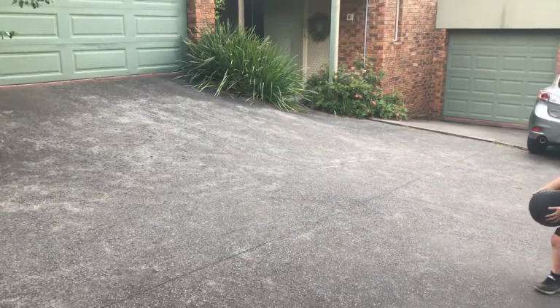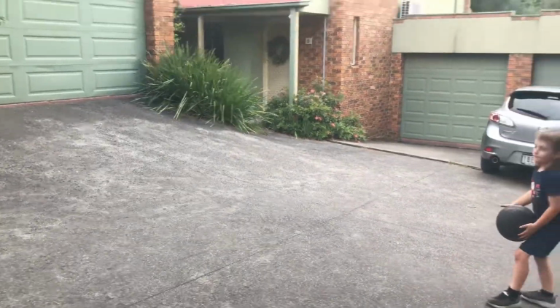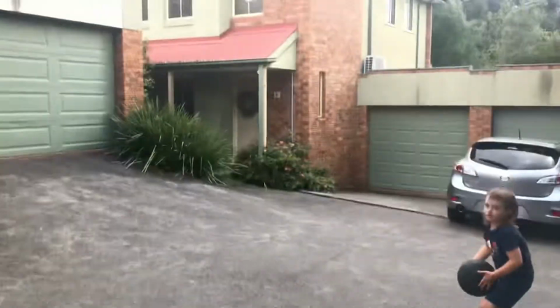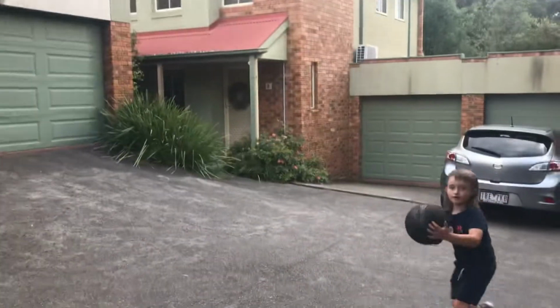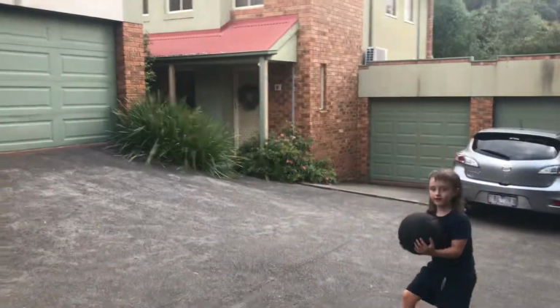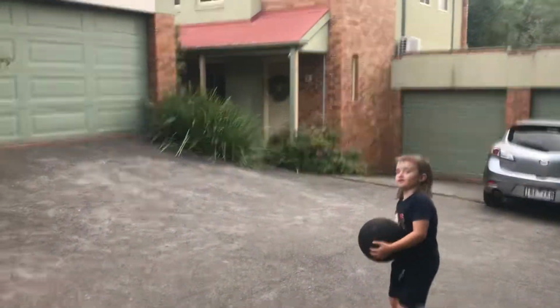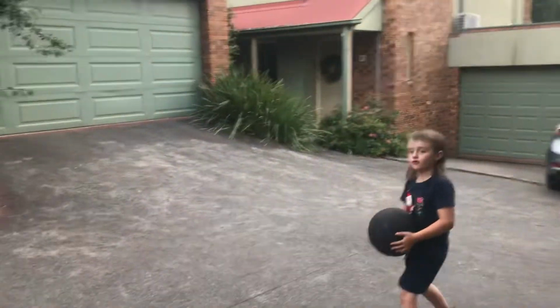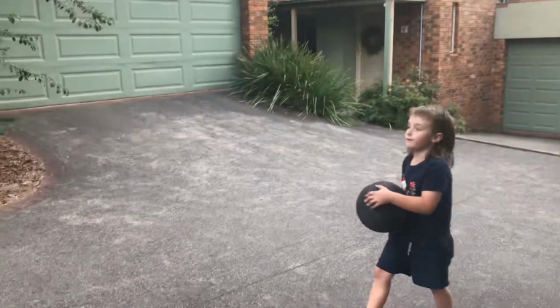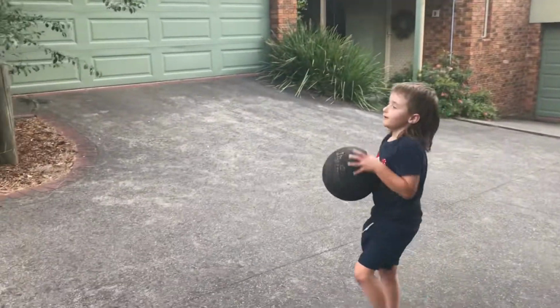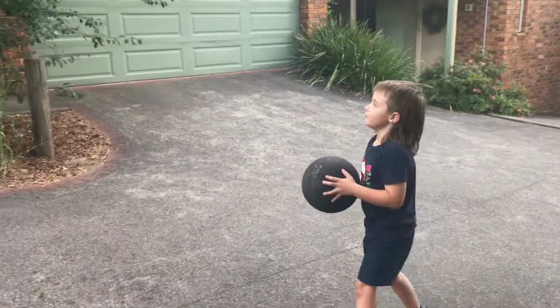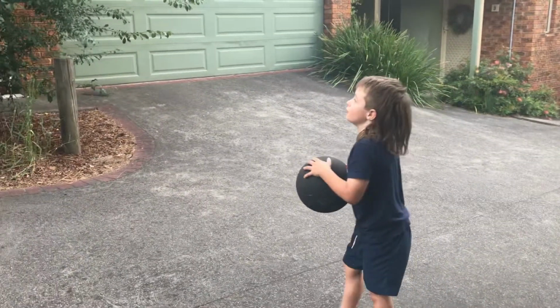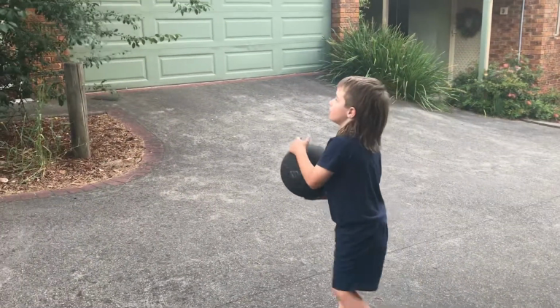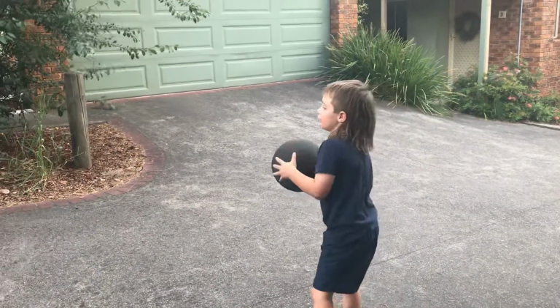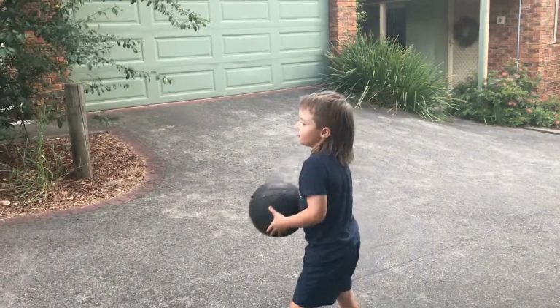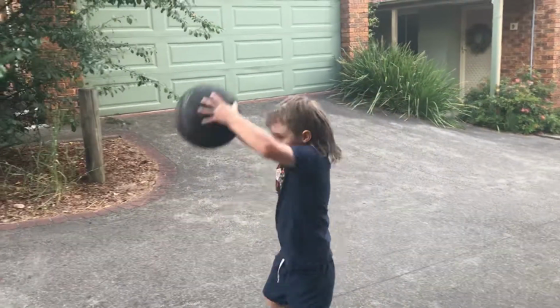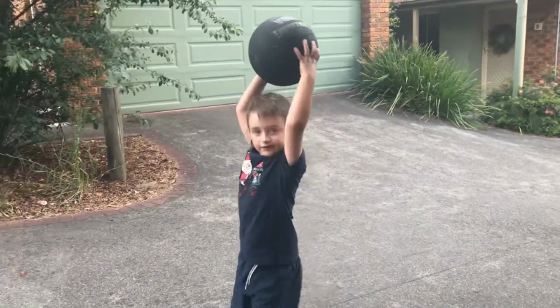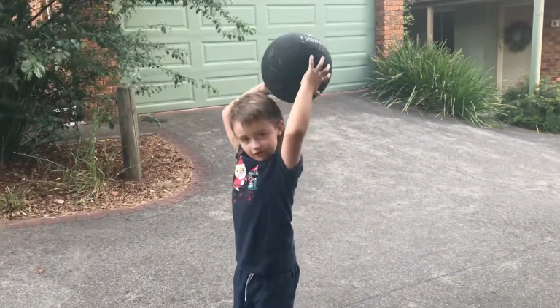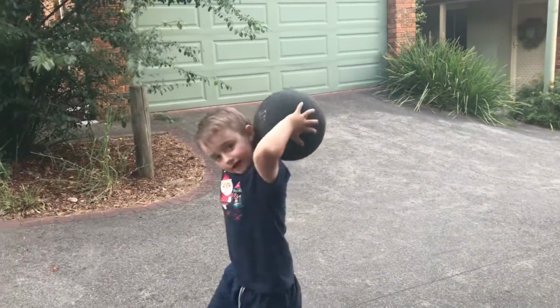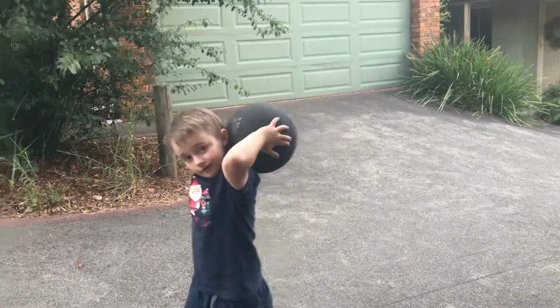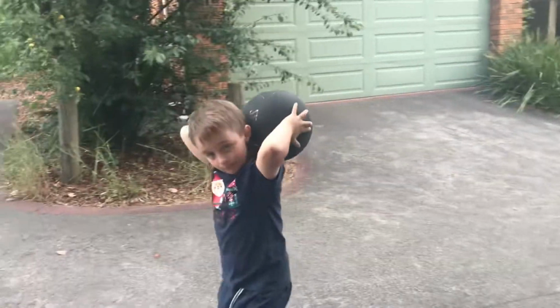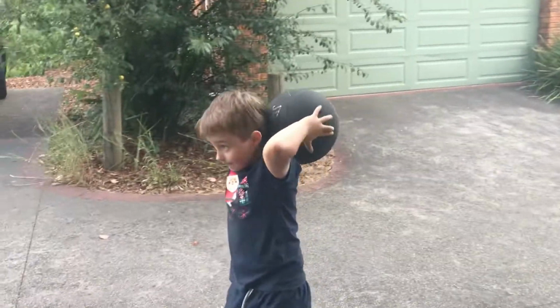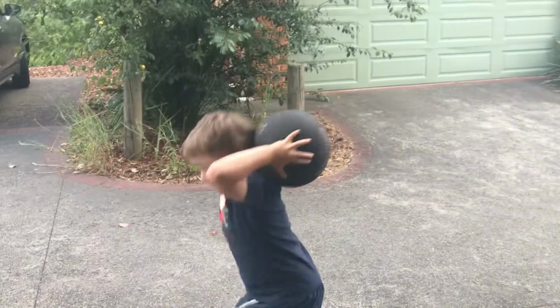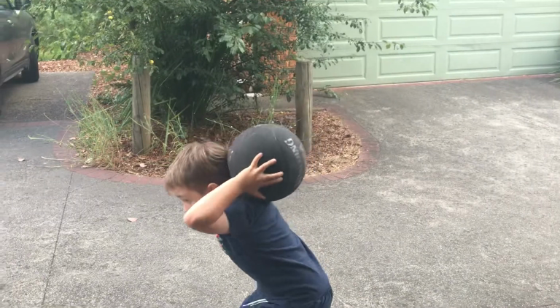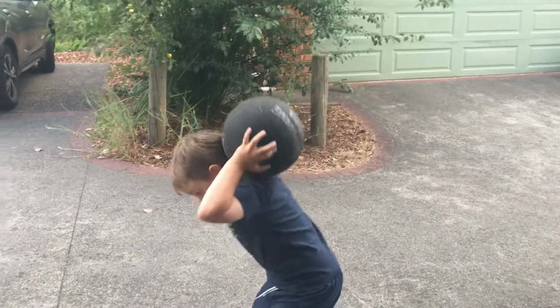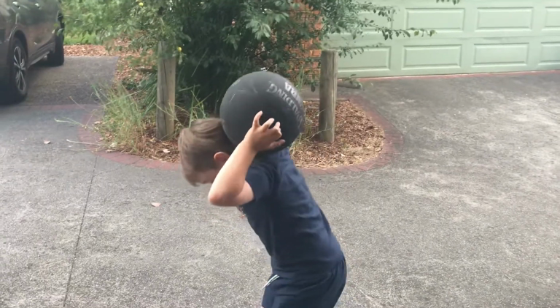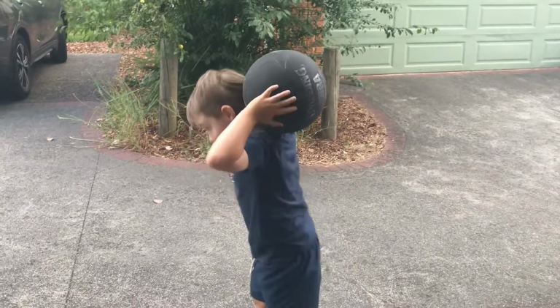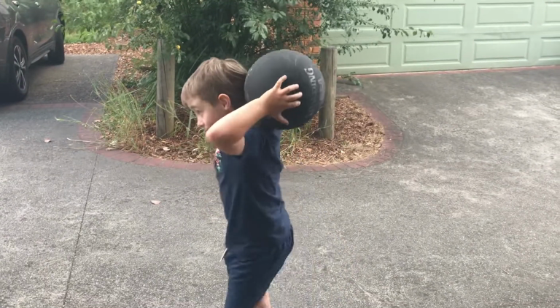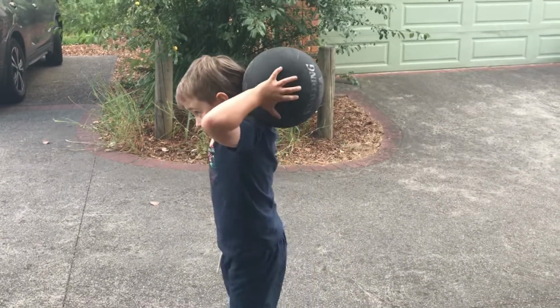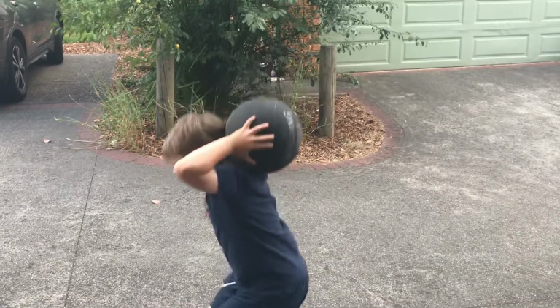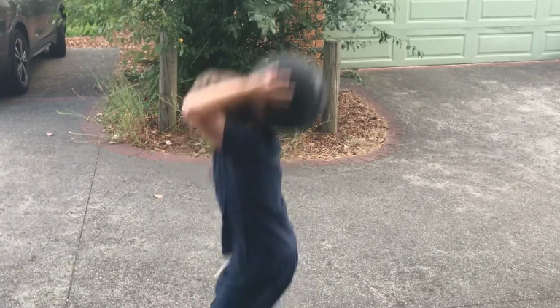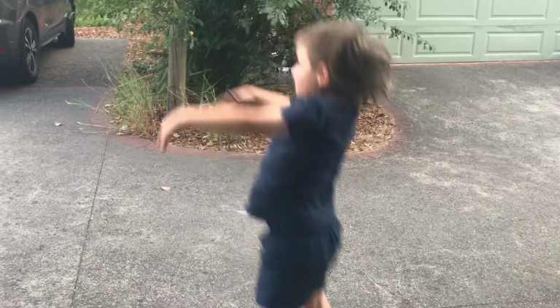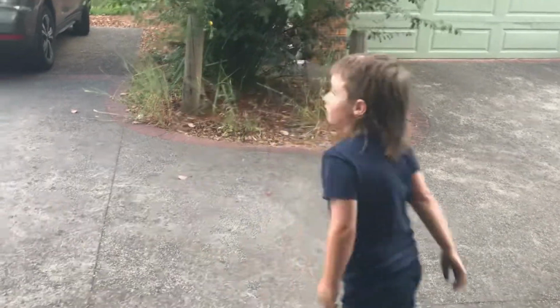Next, if you want to dunk it into the hoop, you're going to do this above your head, put that behind your back, and then jump into it.